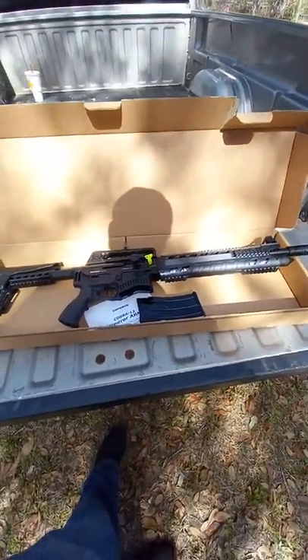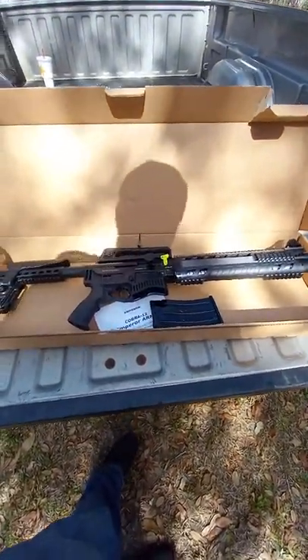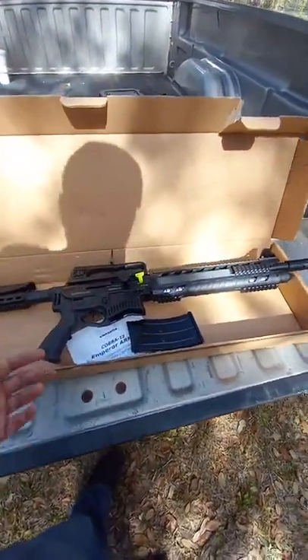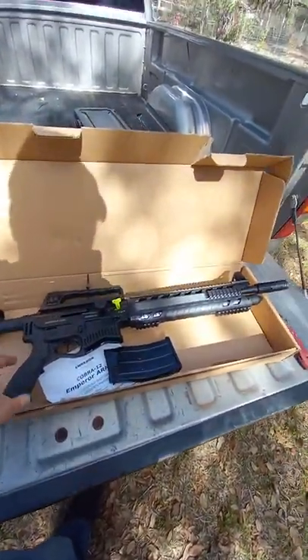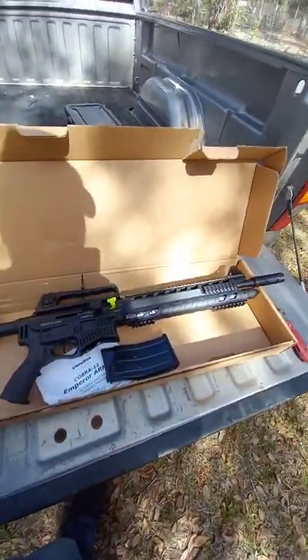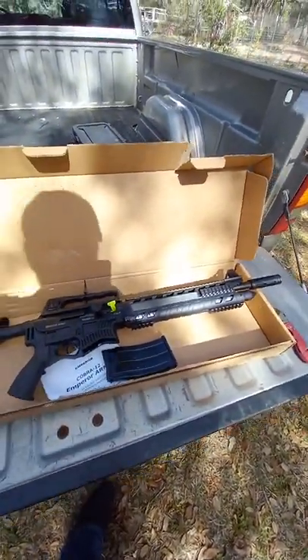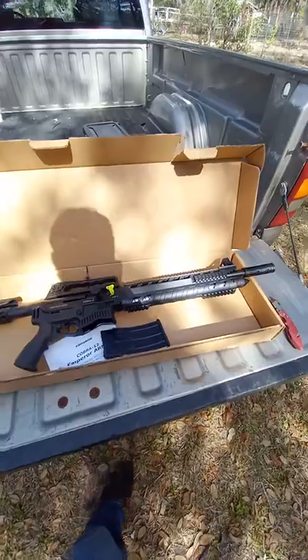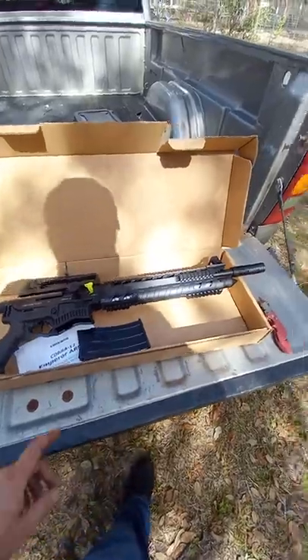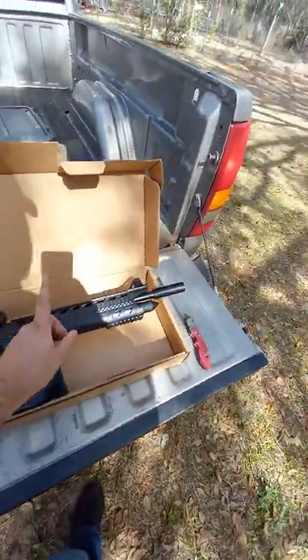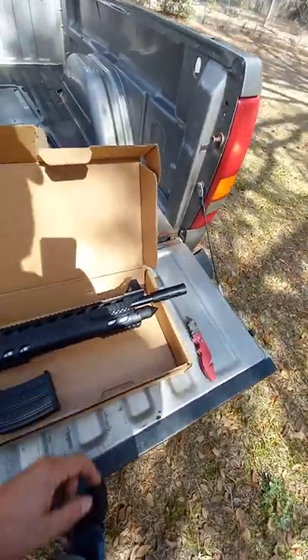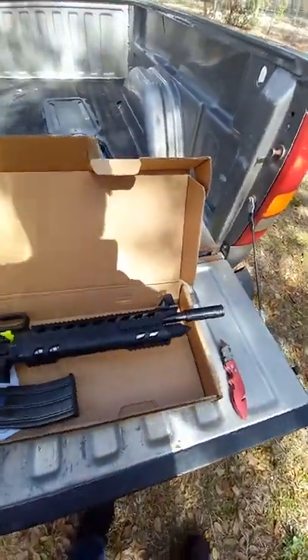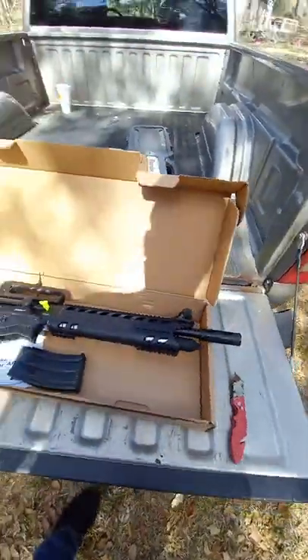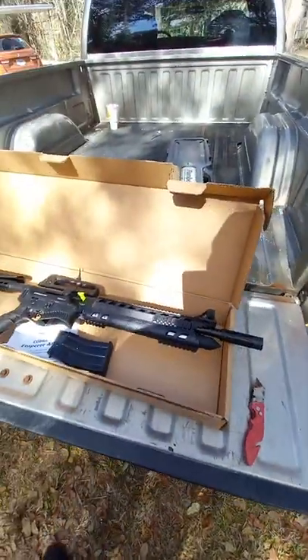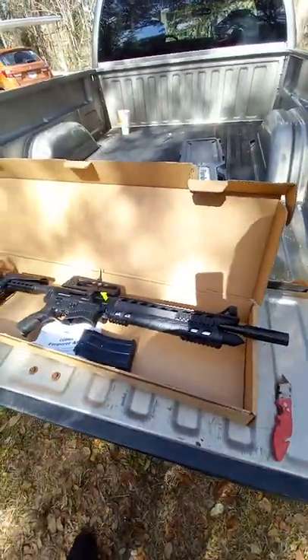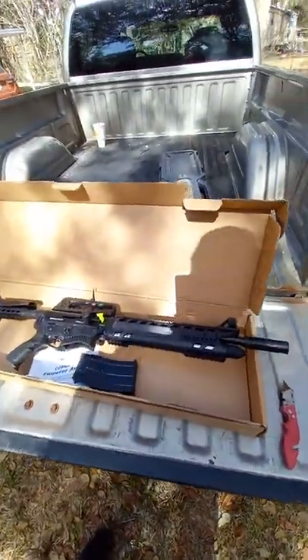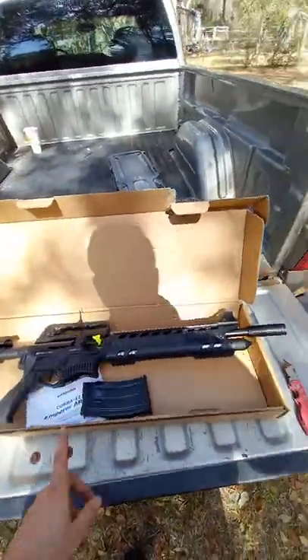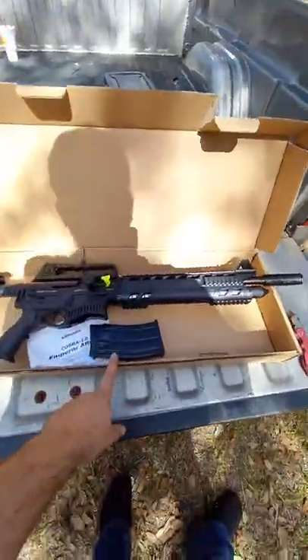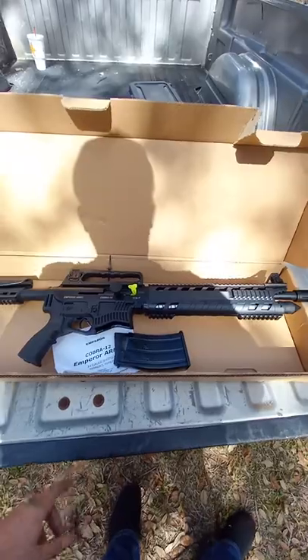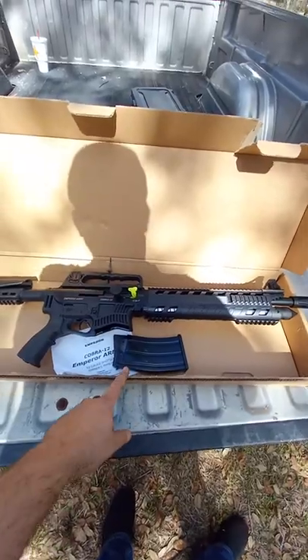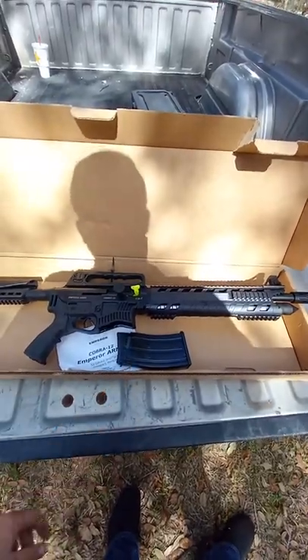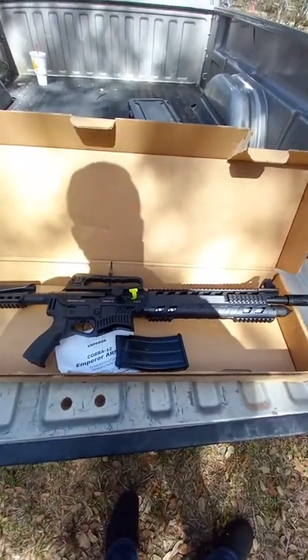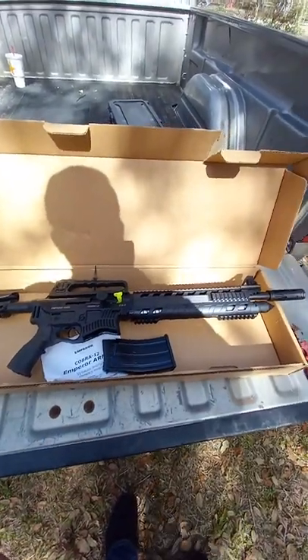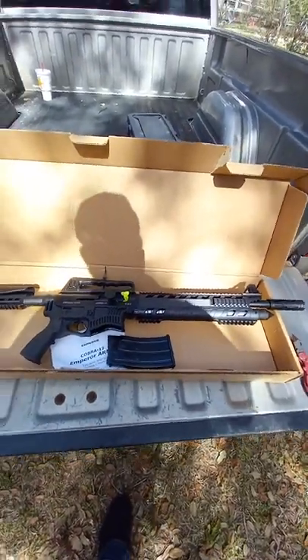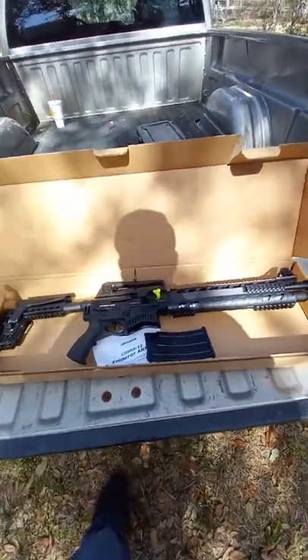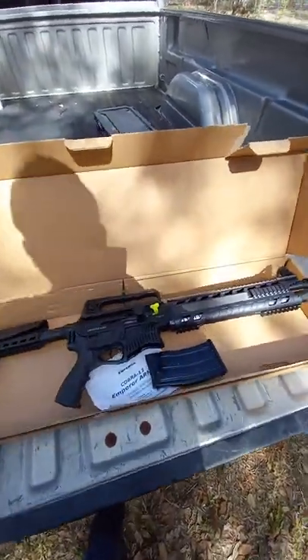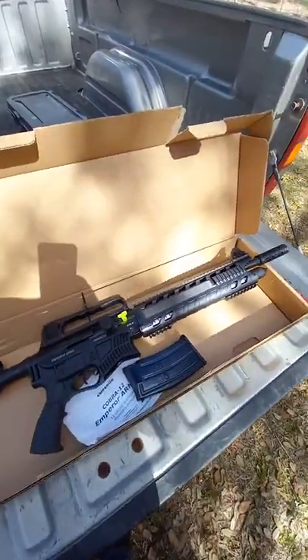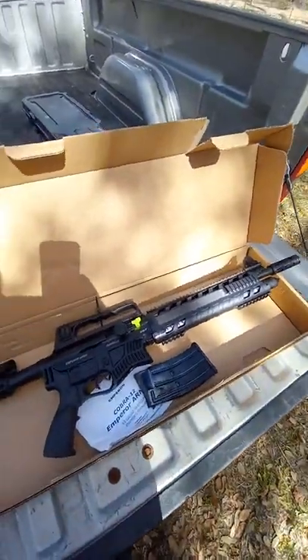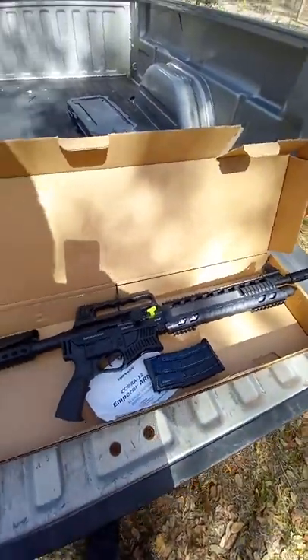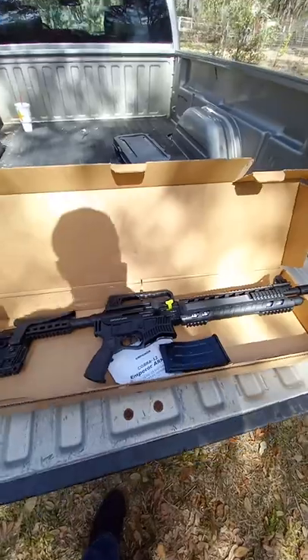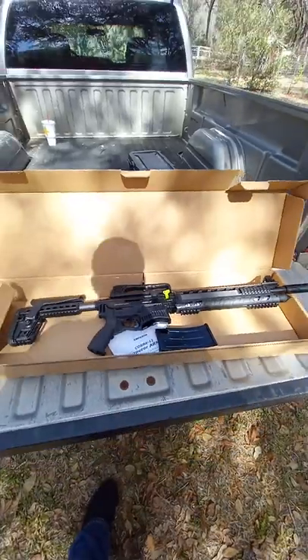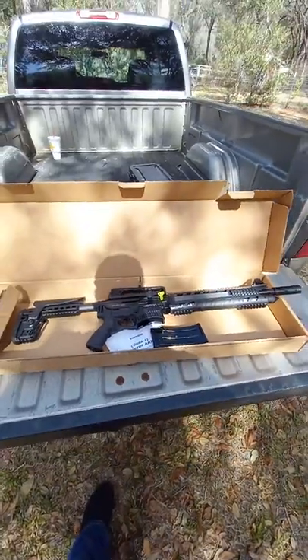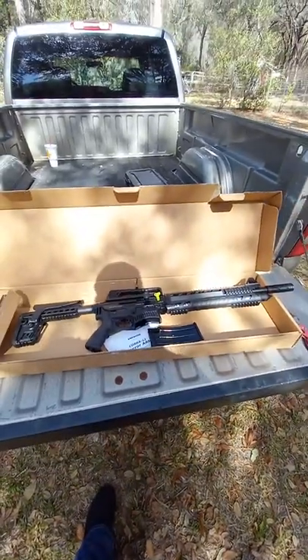It's a little bit on the heavier side, but that is expected for an AR-style shotgun. The clip or magazine, I believe, is 10 rounds. I can't wait to put some rounds to it — let me know what y'all think.